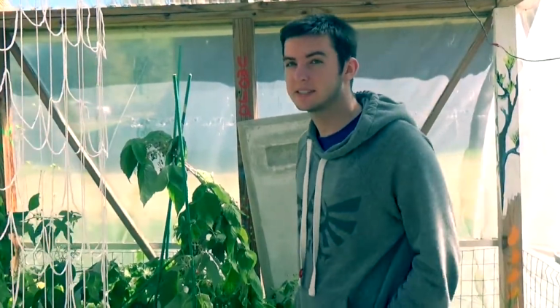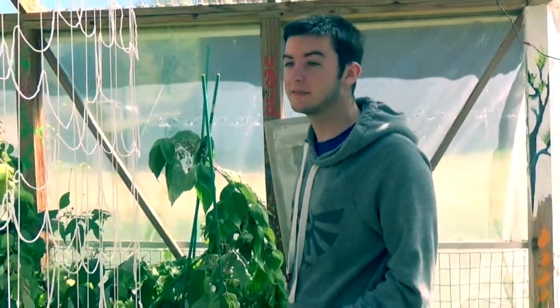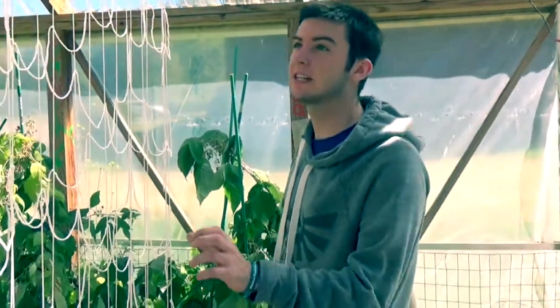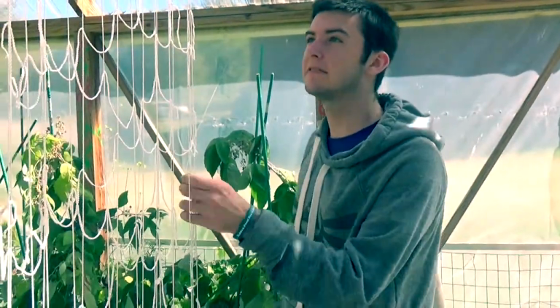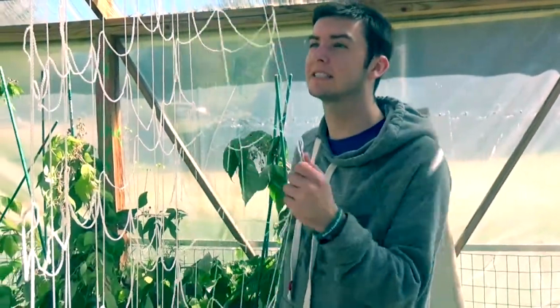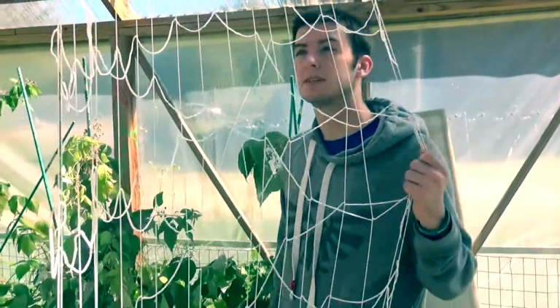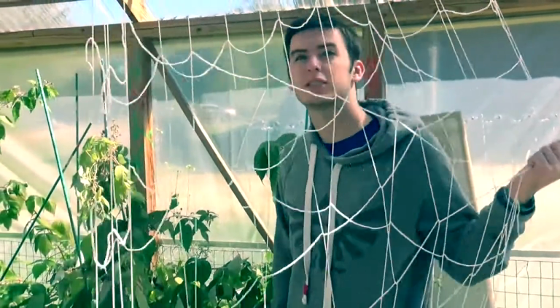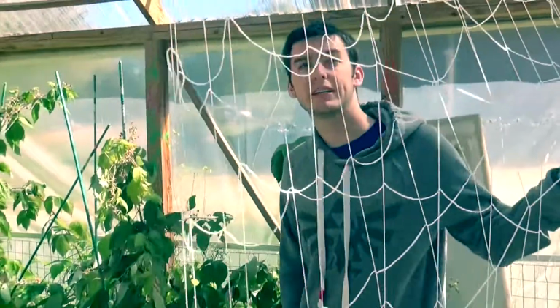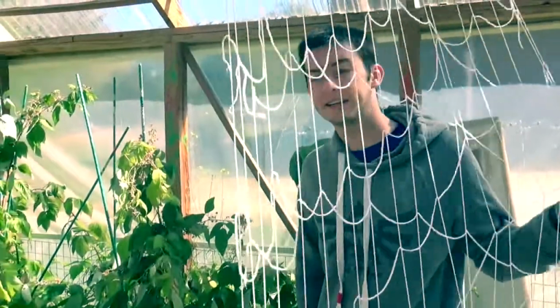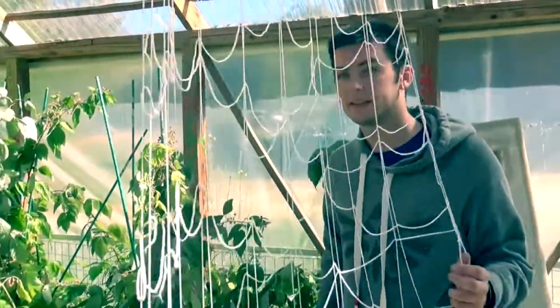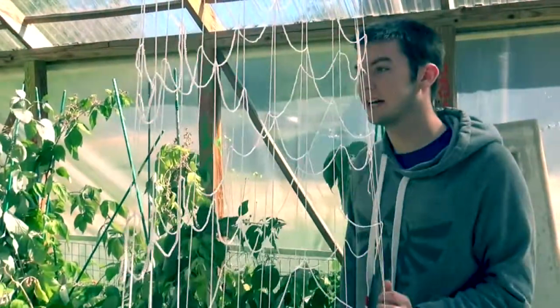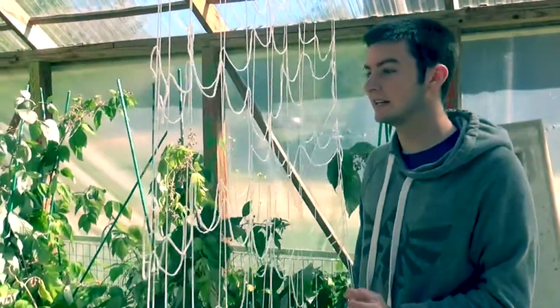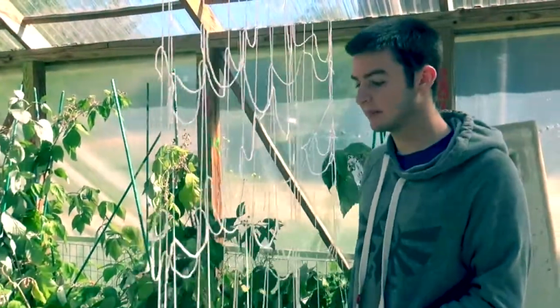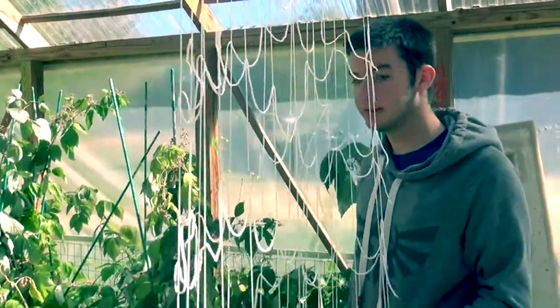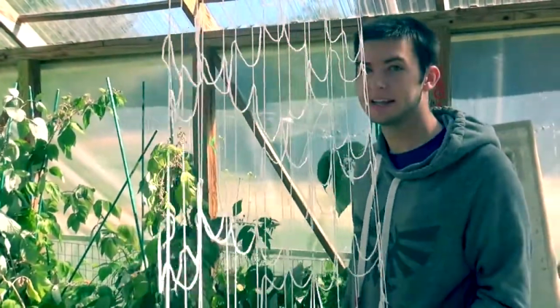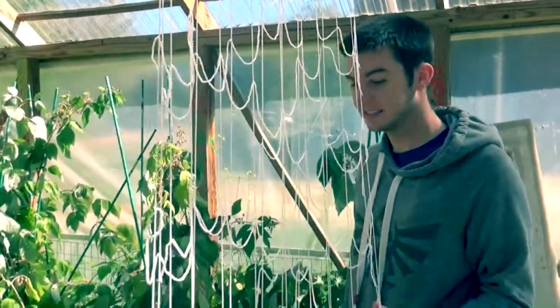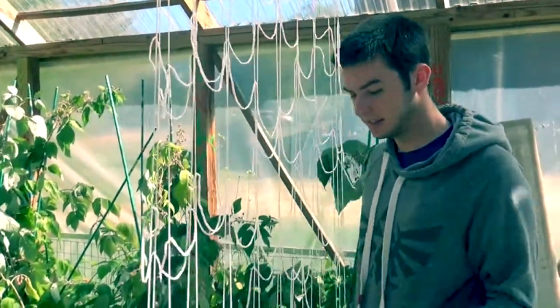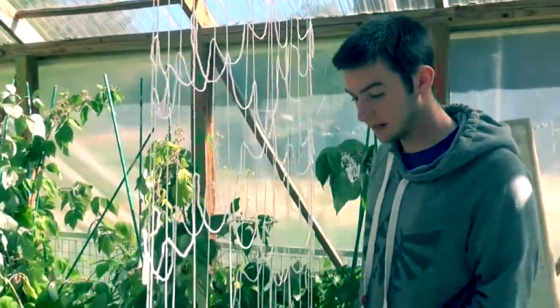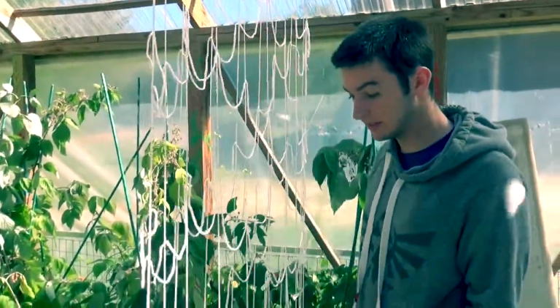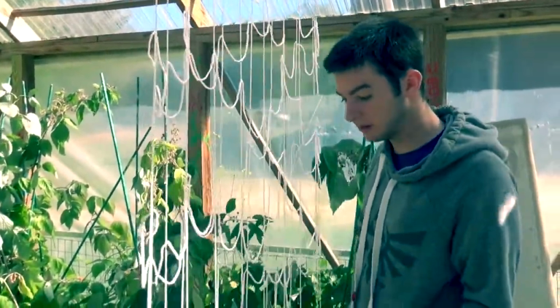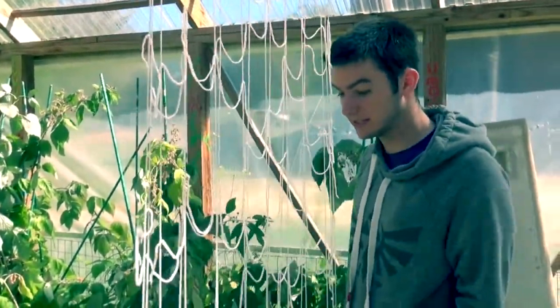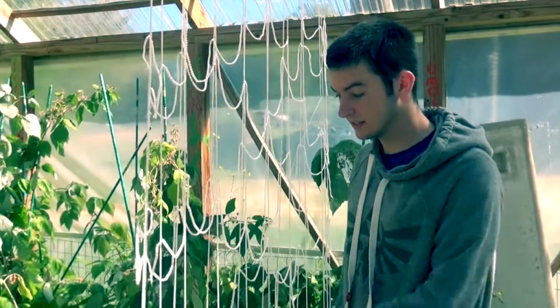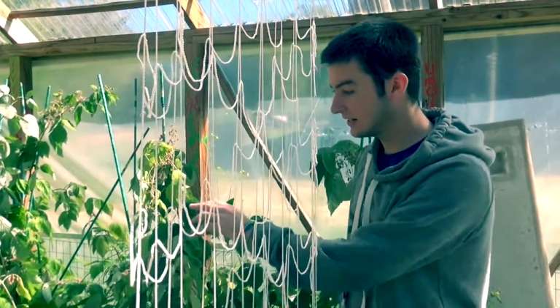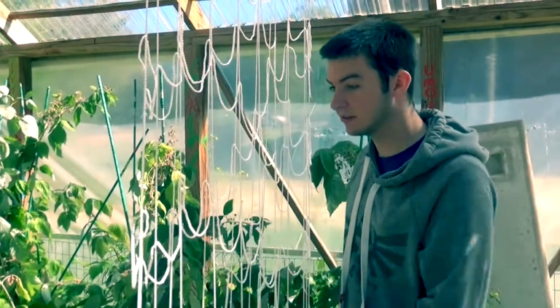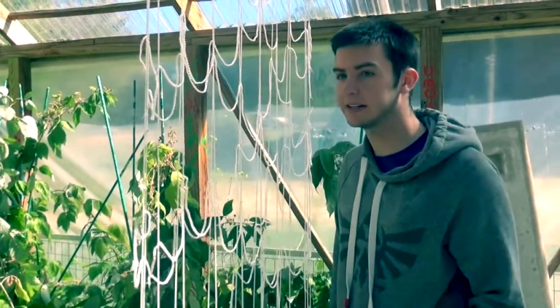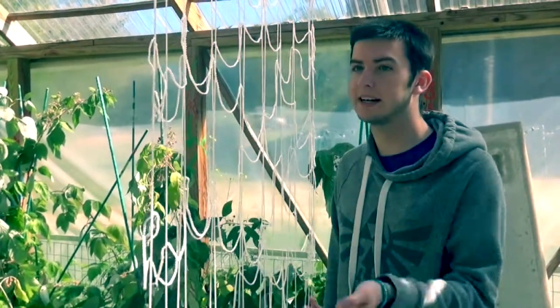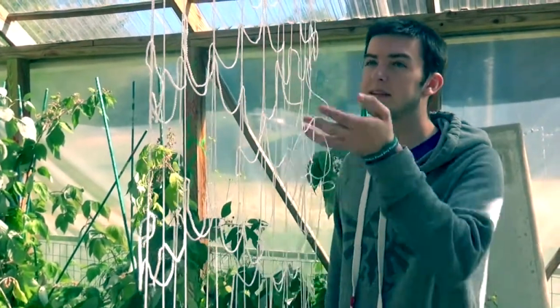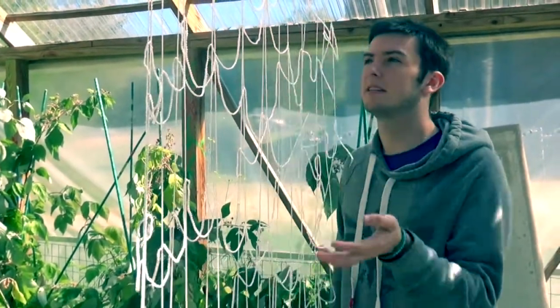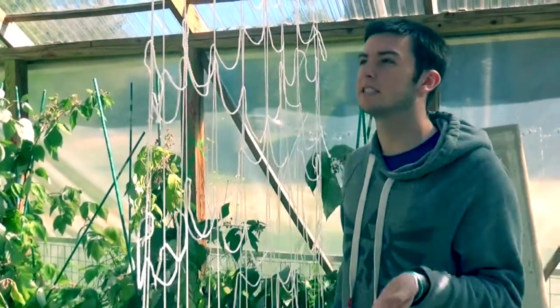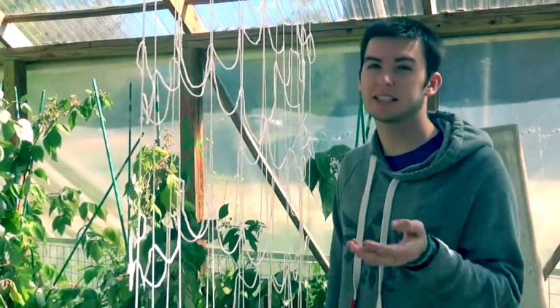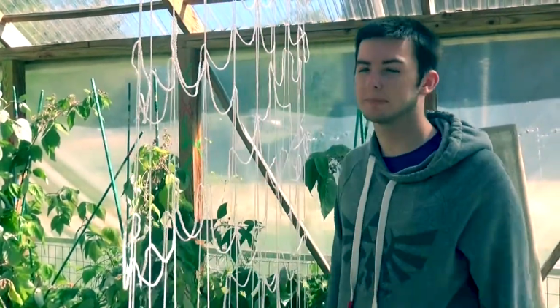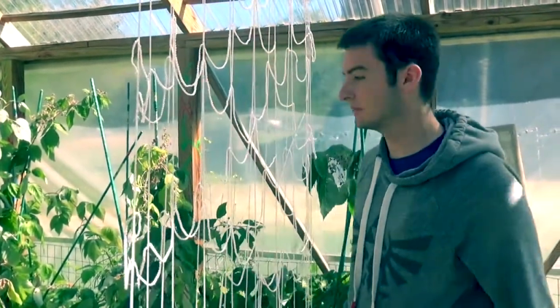So first off, here we've got some string netting that we have hanging from the middle, and that's to help the crops in the center here grow vertically up and catch as much sunlight as possible.